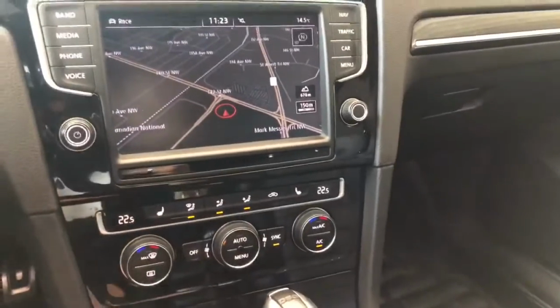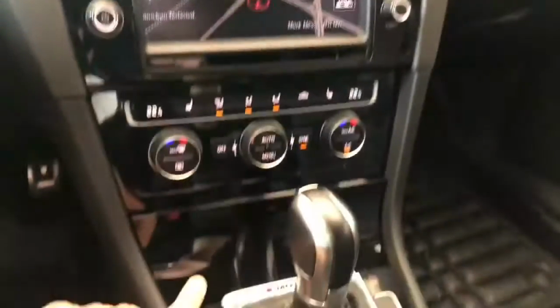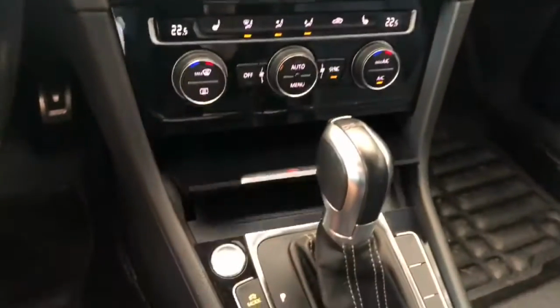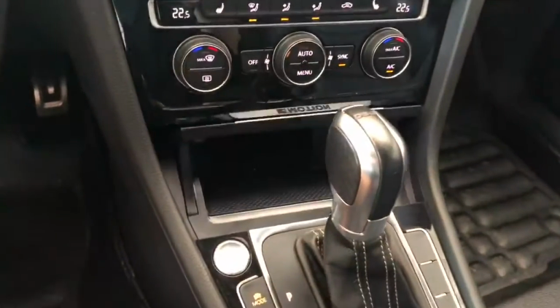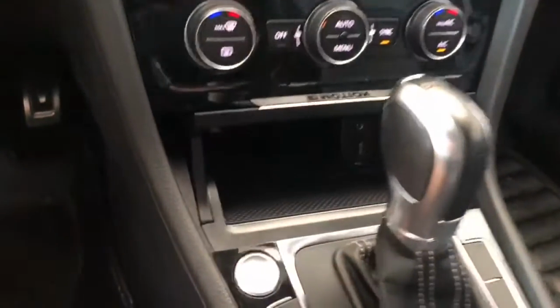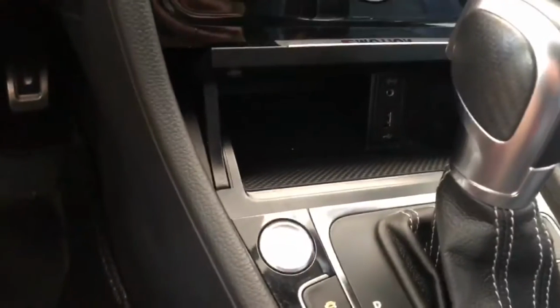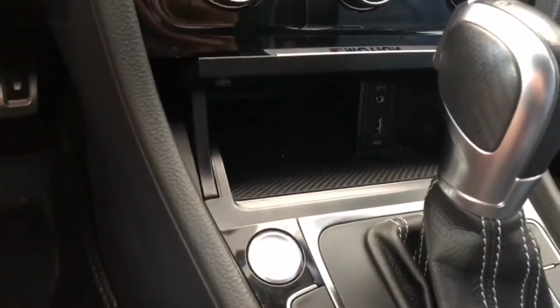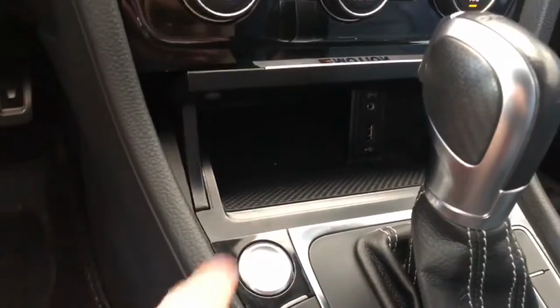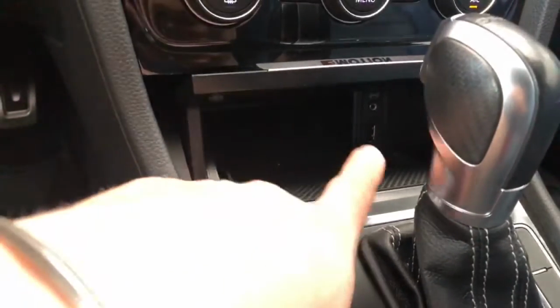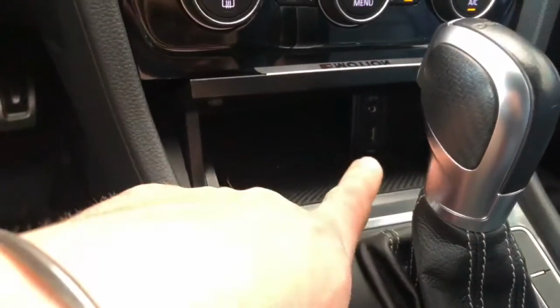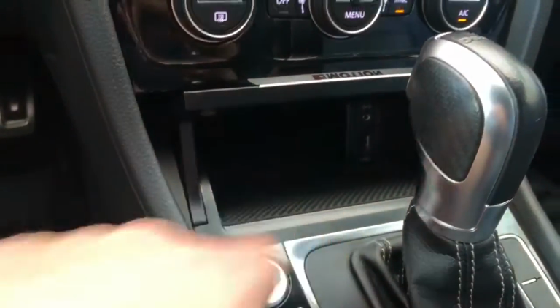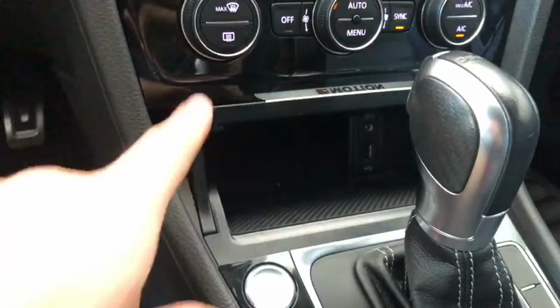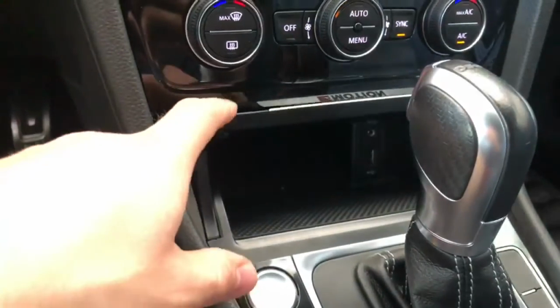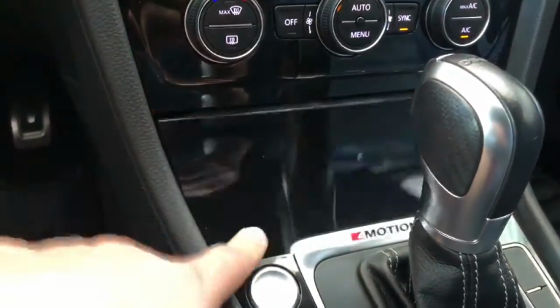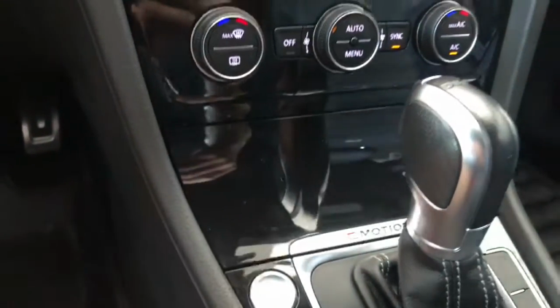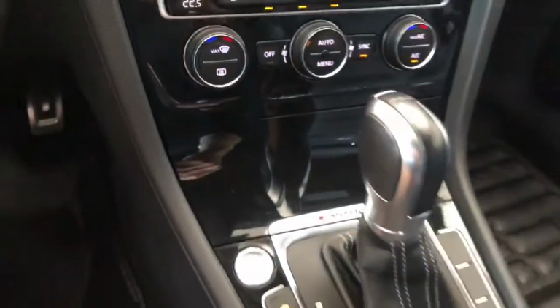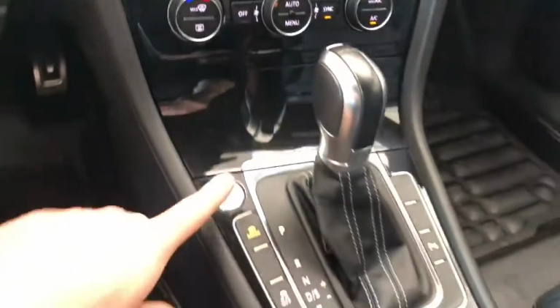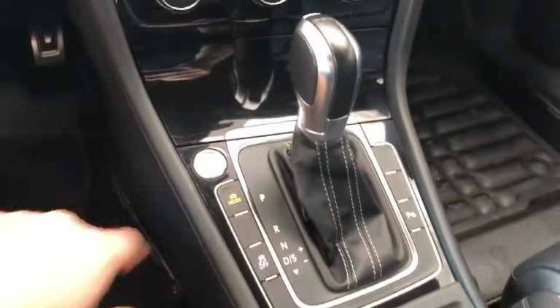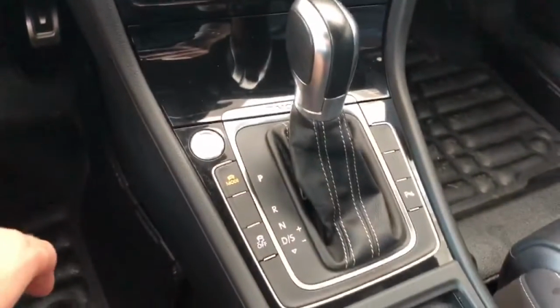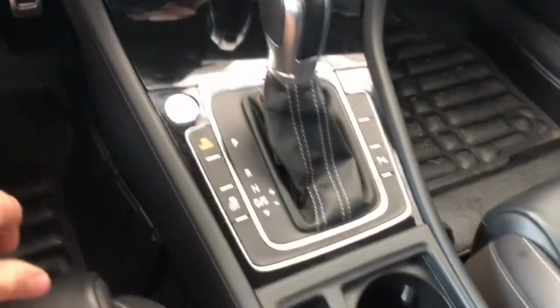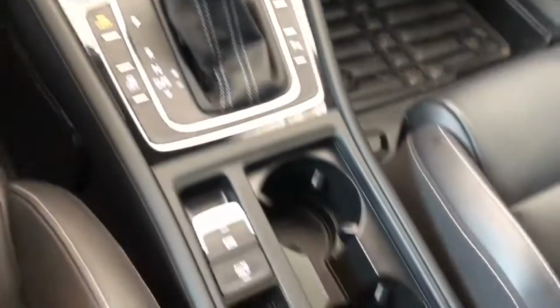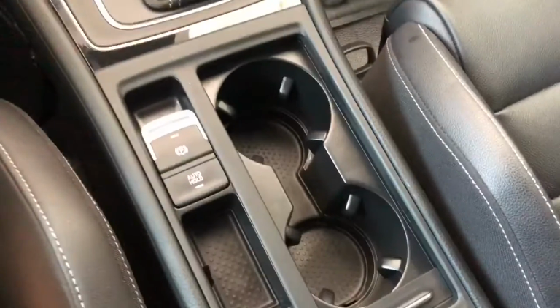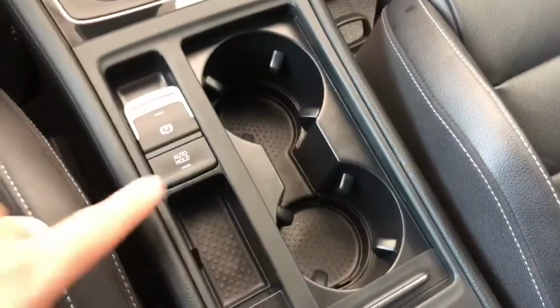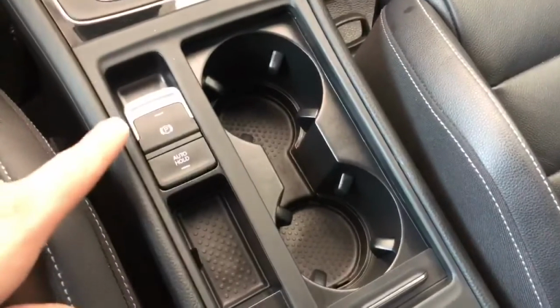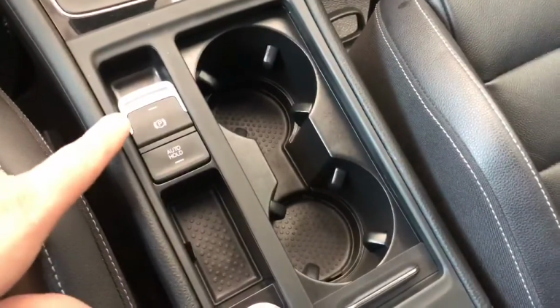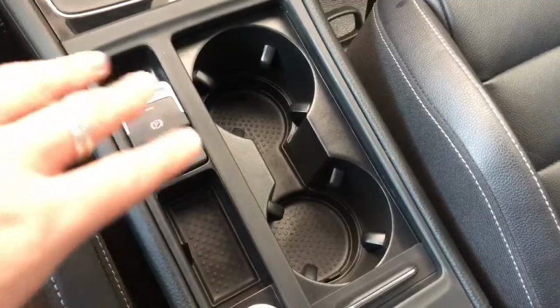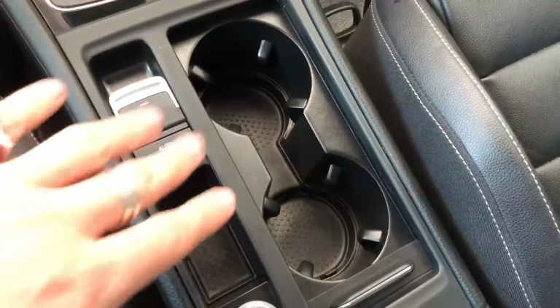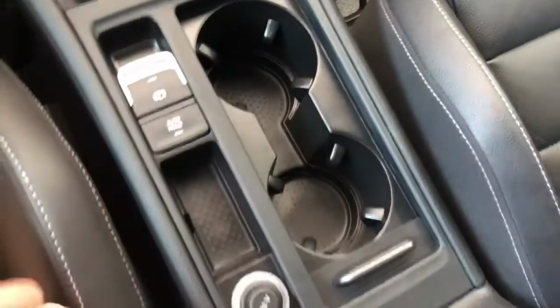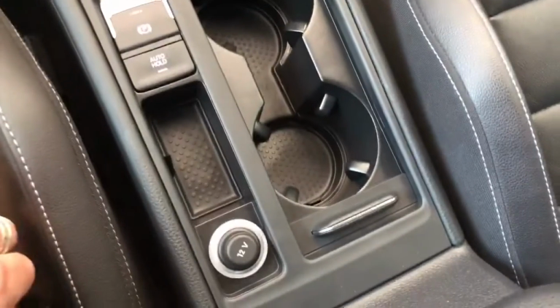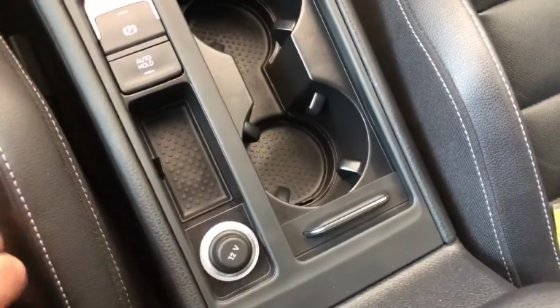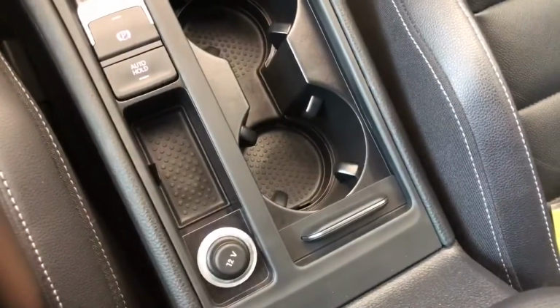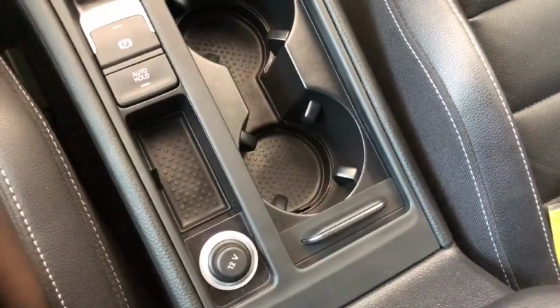You can open this little compartment to get some extra storage — this is where you'll find your USB and auxiliary ports, and of course your engine start button. All the way back you have your electronic parking brake, cup holder, and 12-volt outlet.